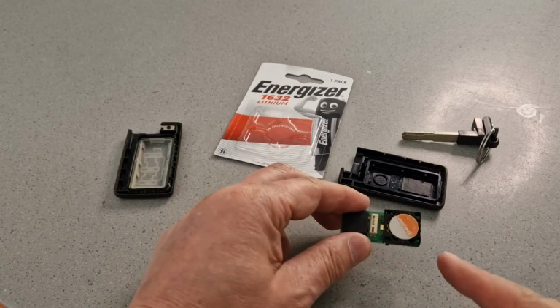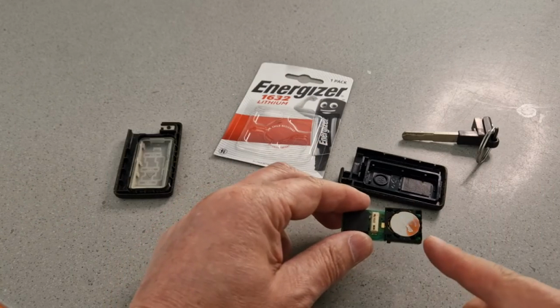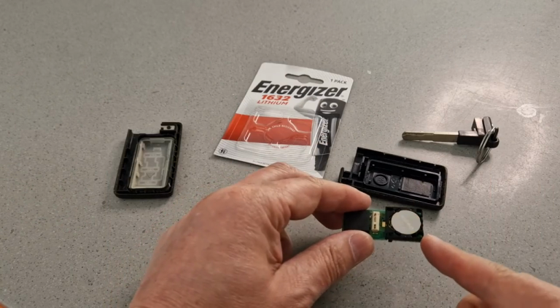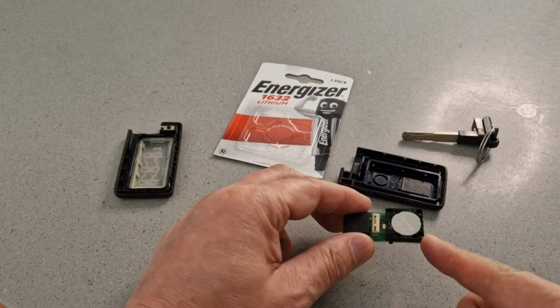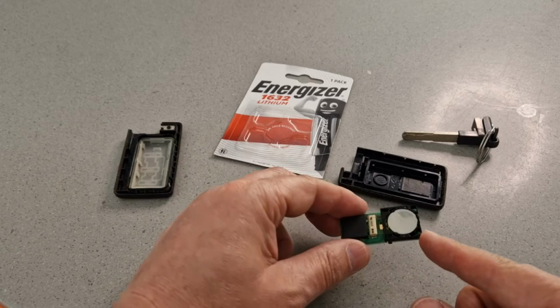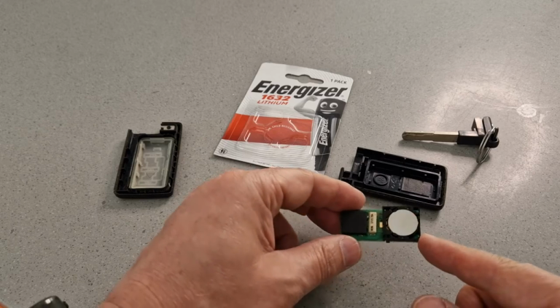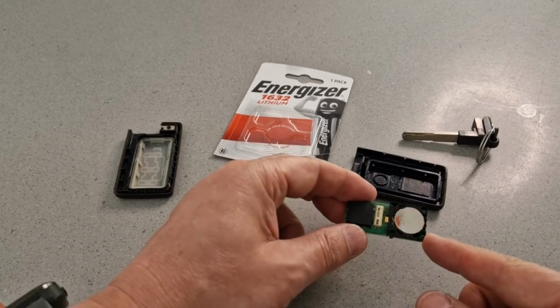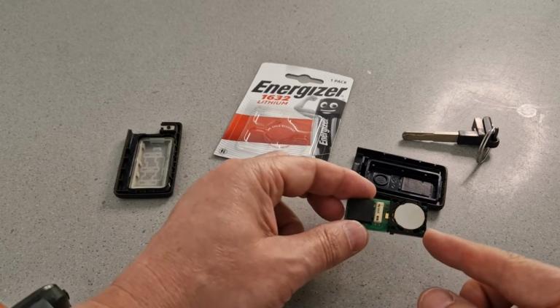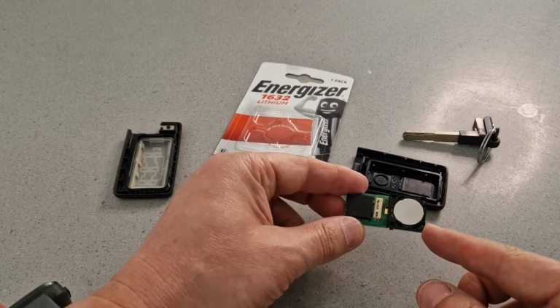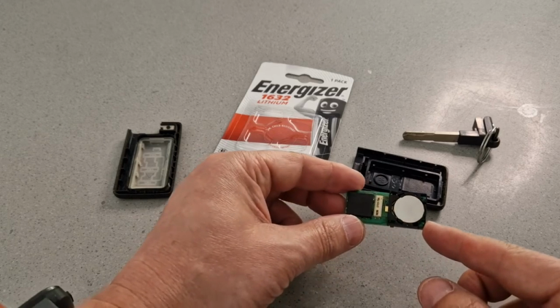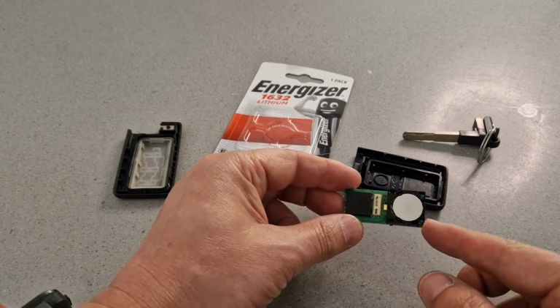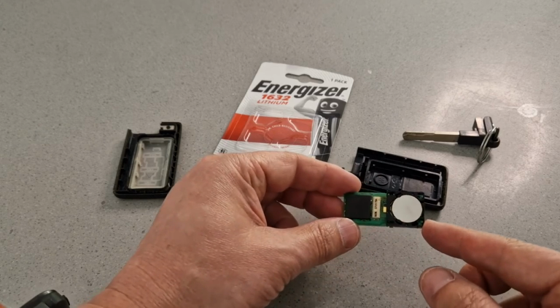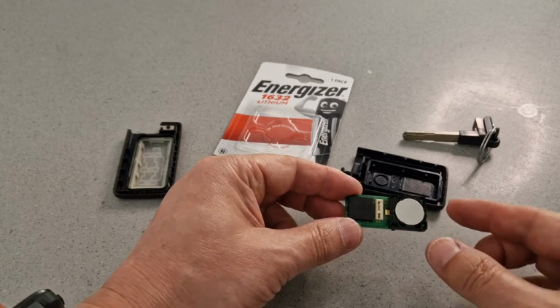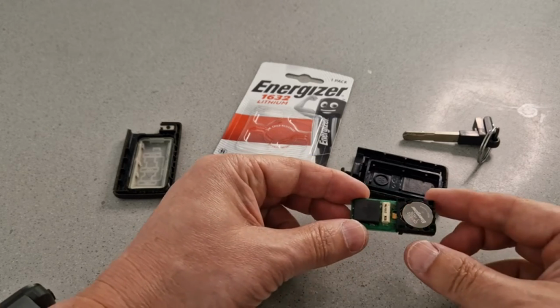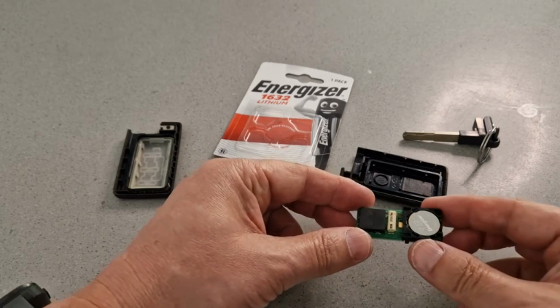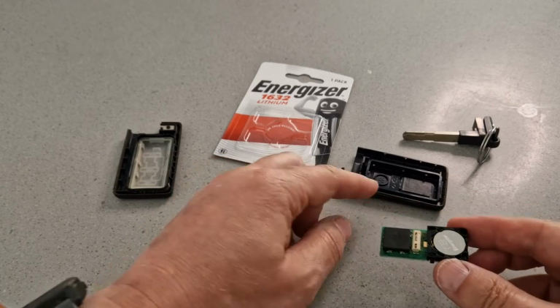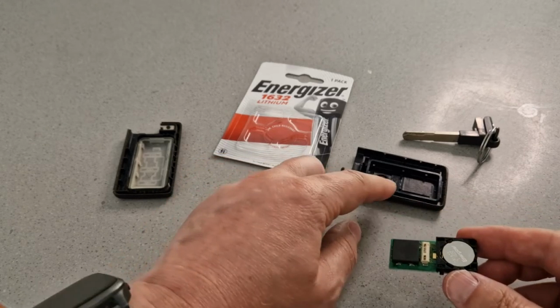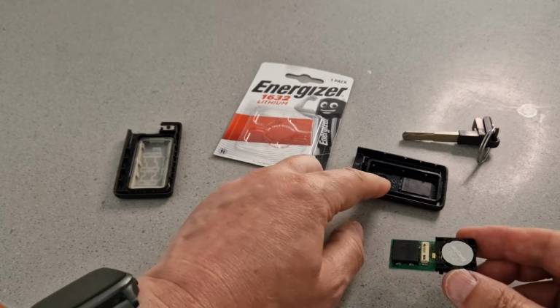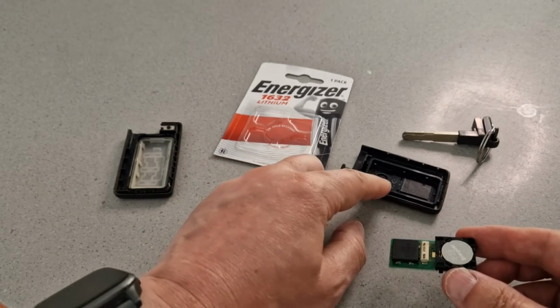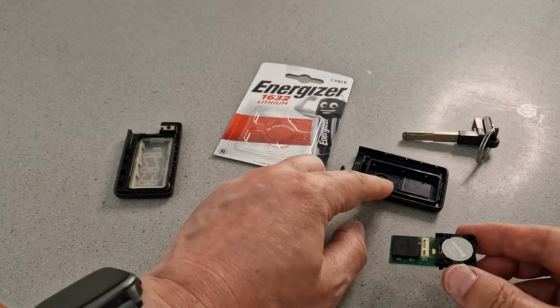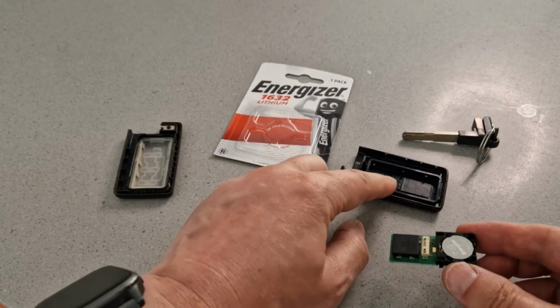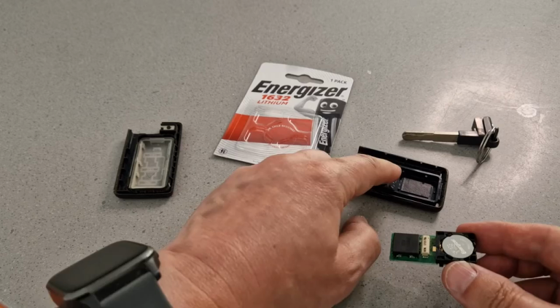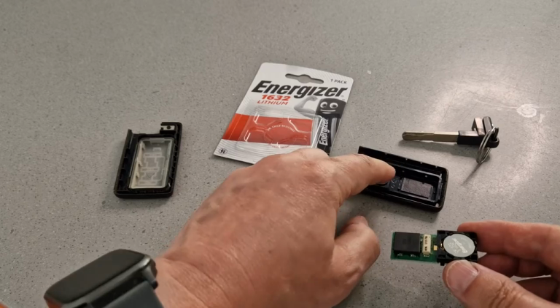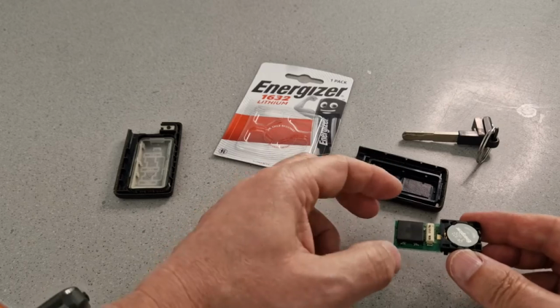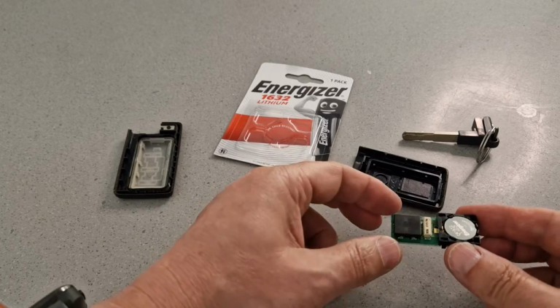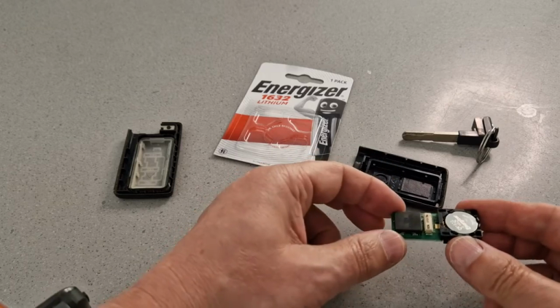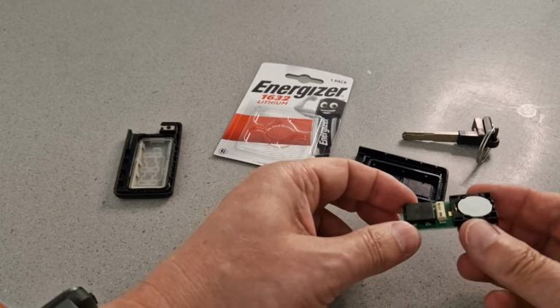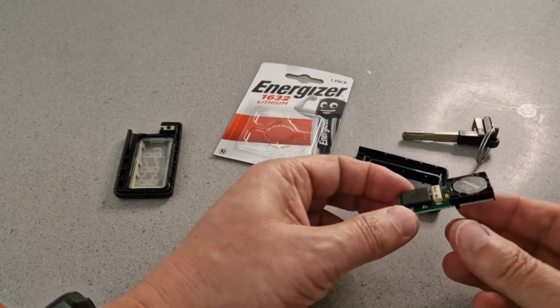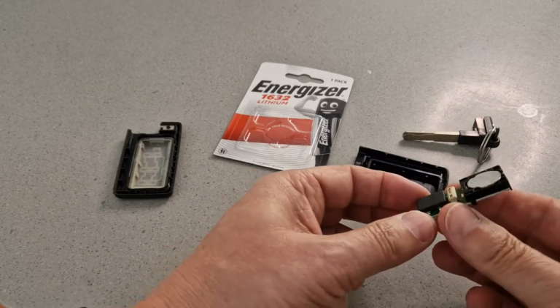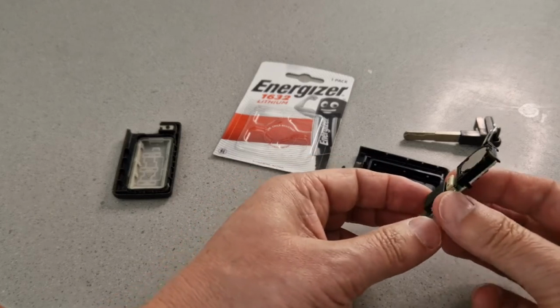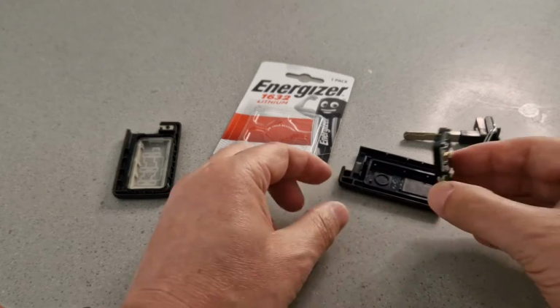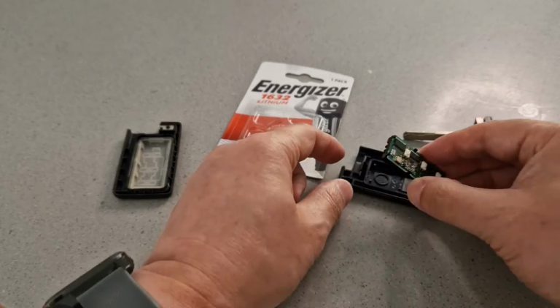With the battery now installed, it is then just a case of putting everything back together. There's a relief in the case here which is where the battery sits, so let's put that in like that.